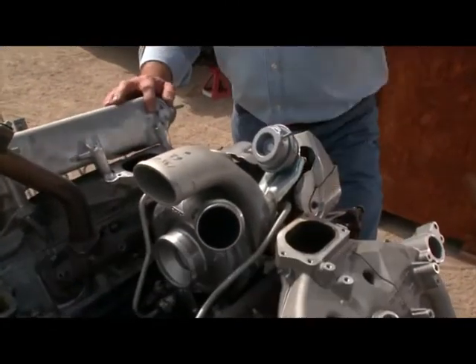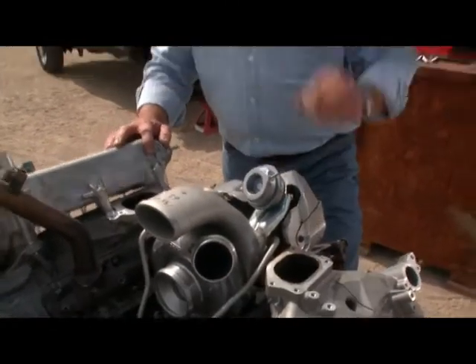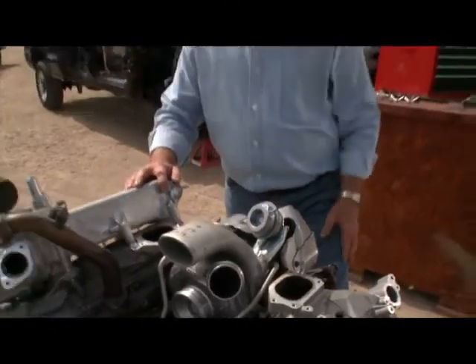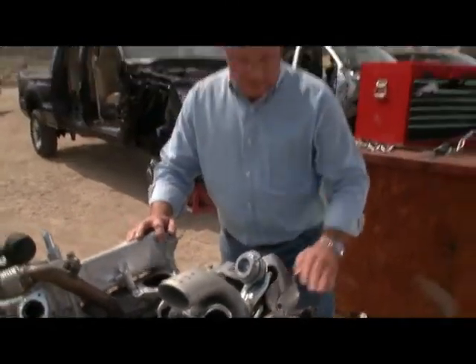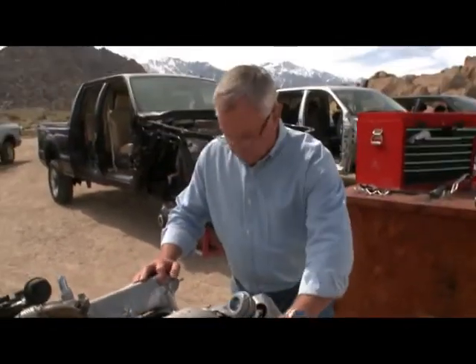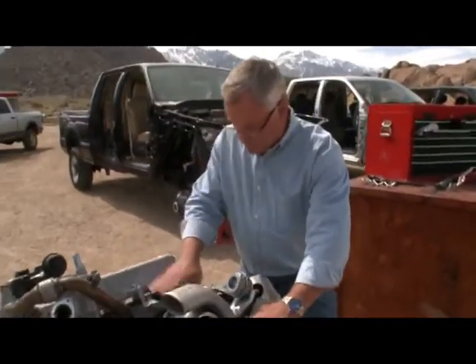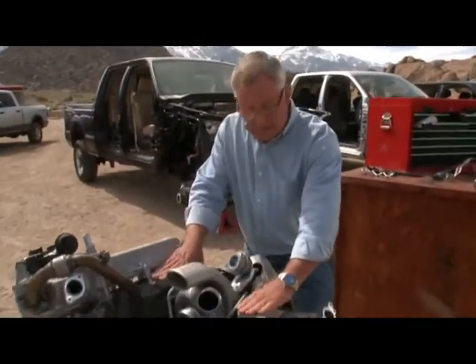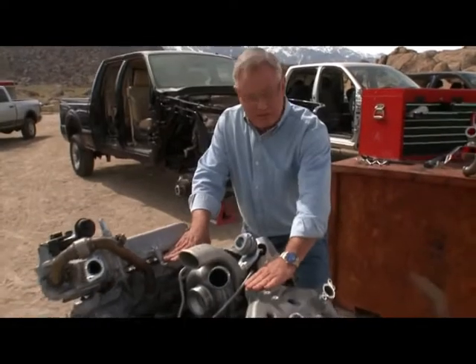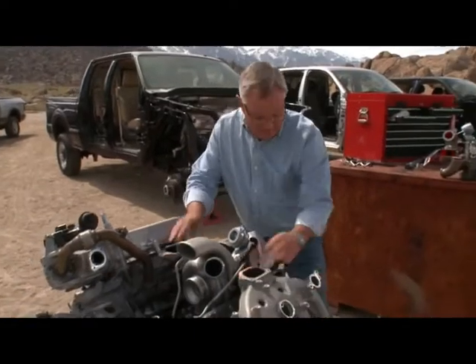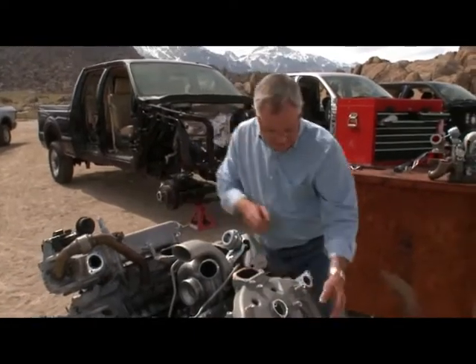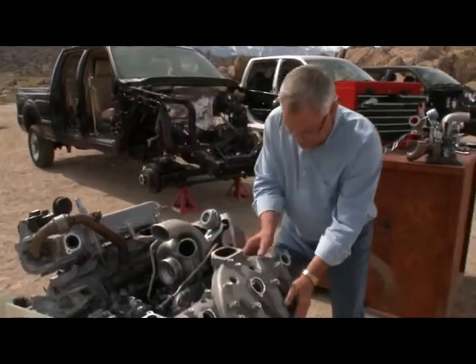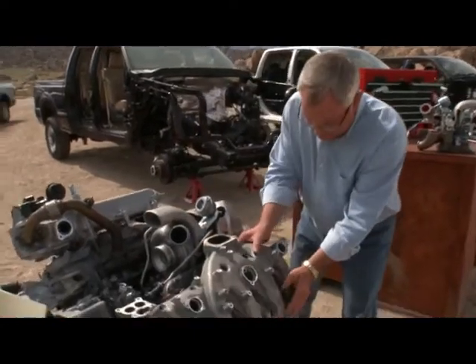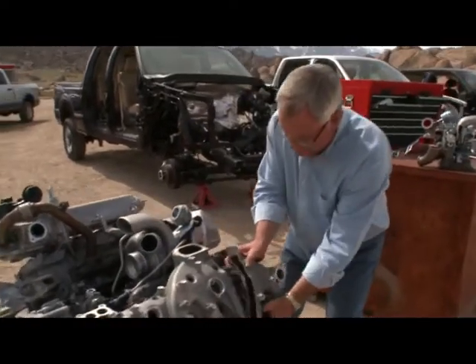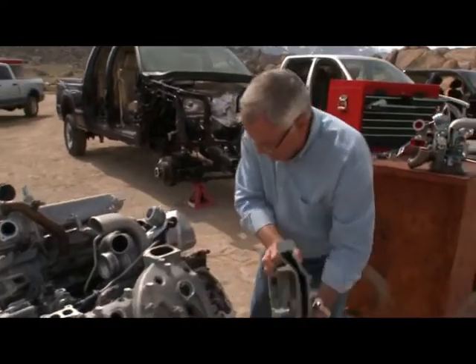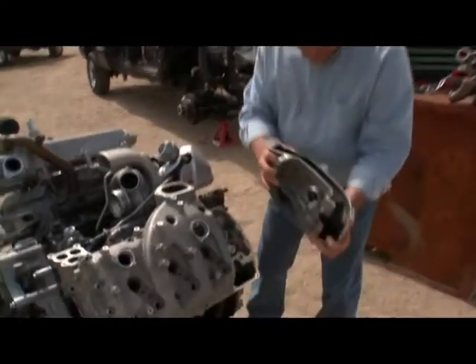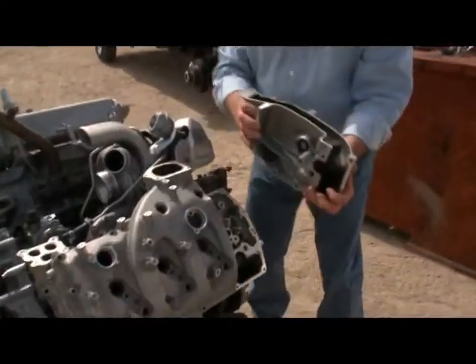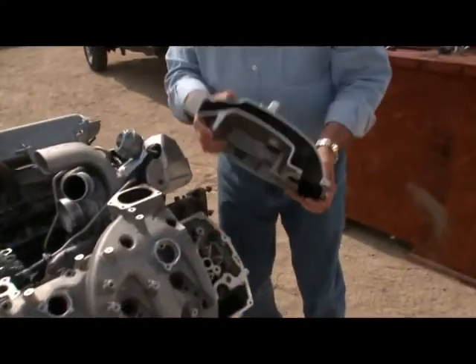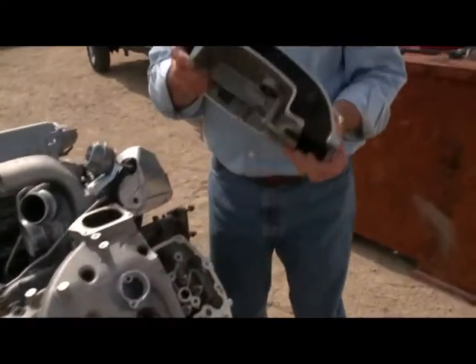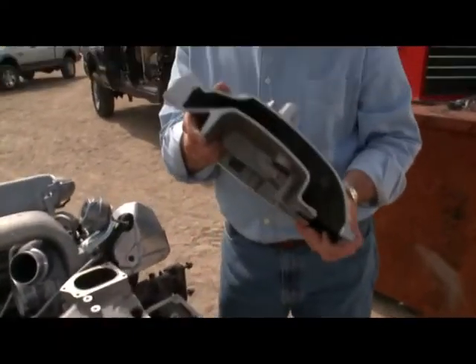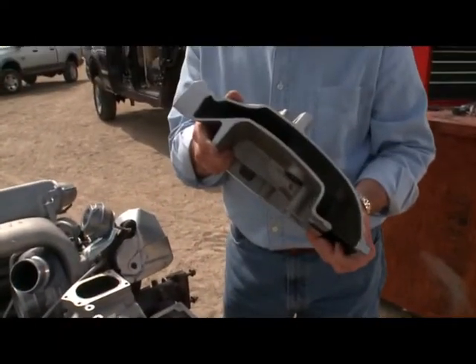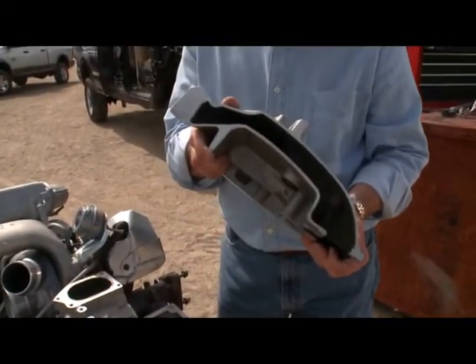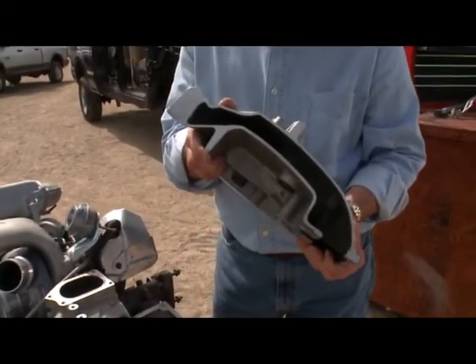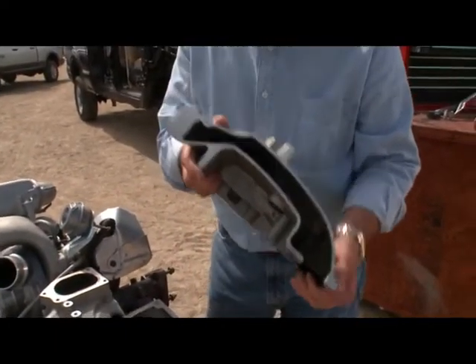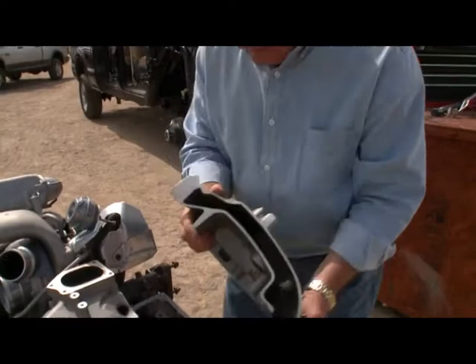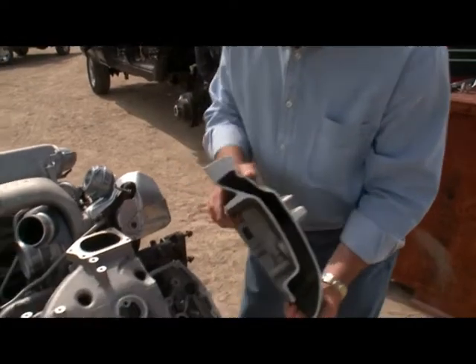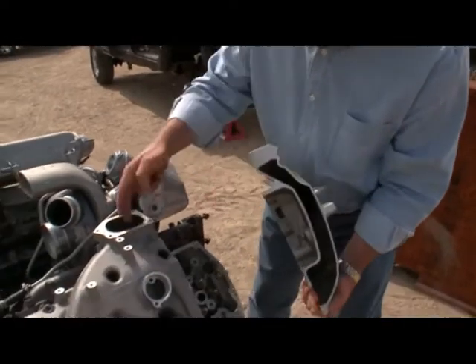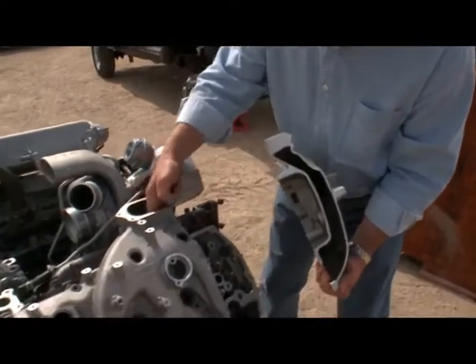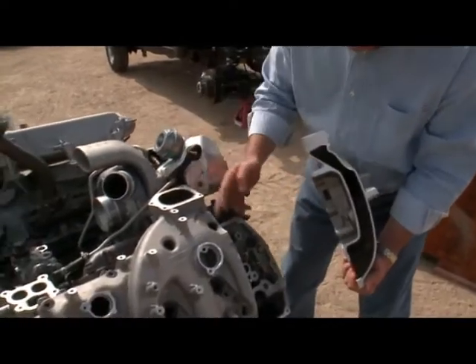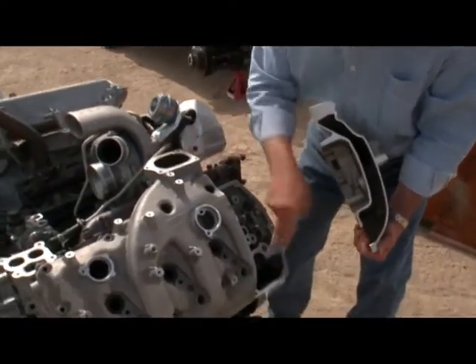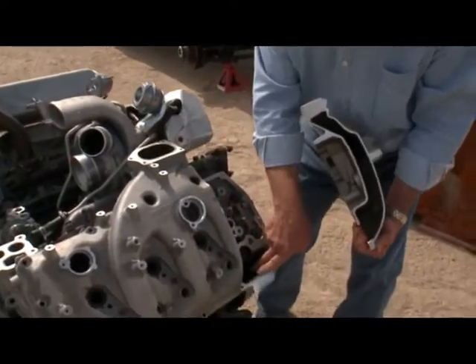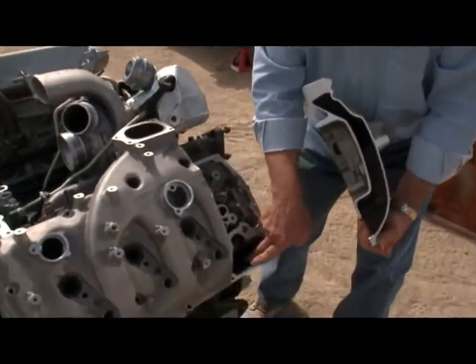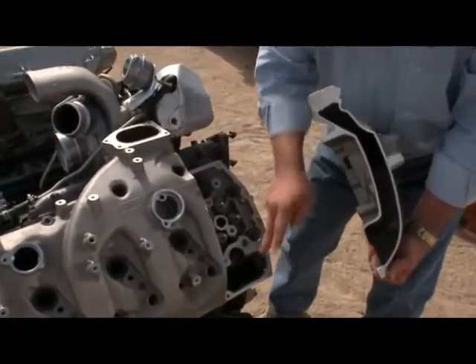So how do you get the air in? There are your inlets, and to give you an idea, the valve covers are actually the intake manifold as well. The runner takes the air in and delivers it to the port.